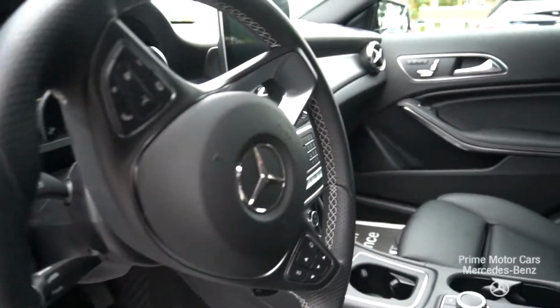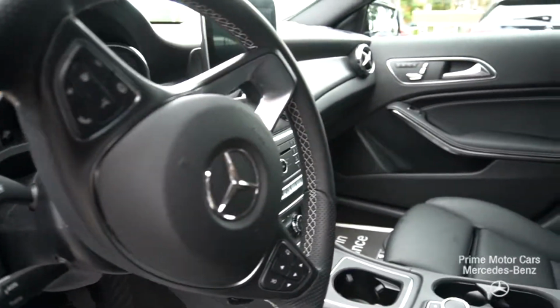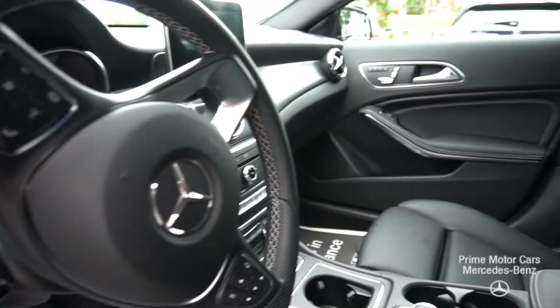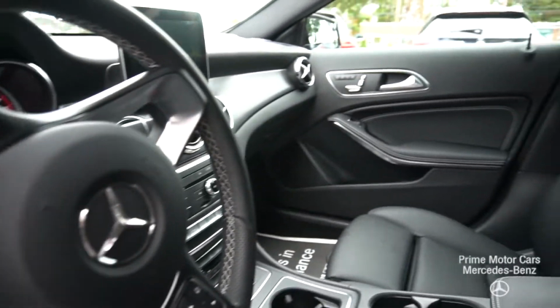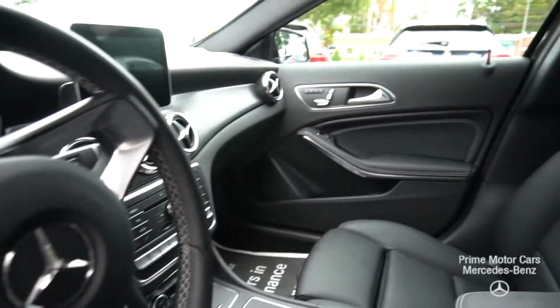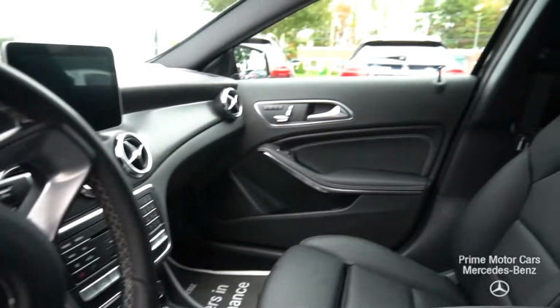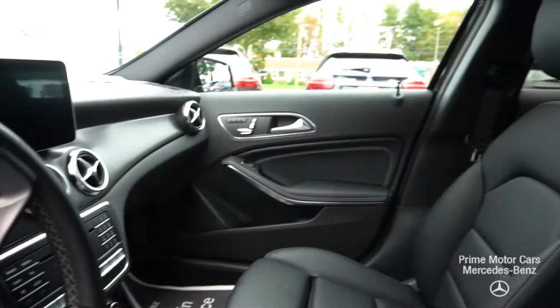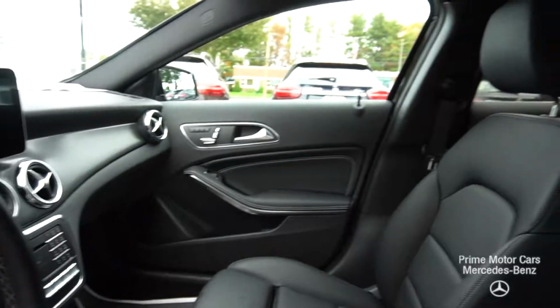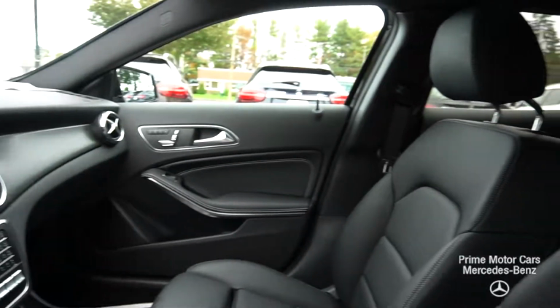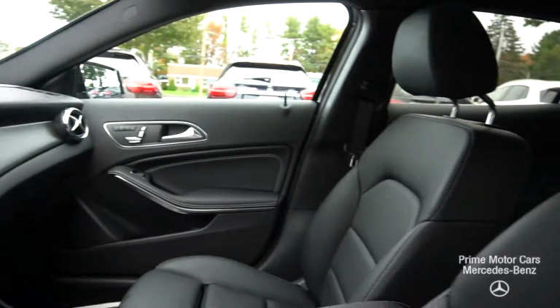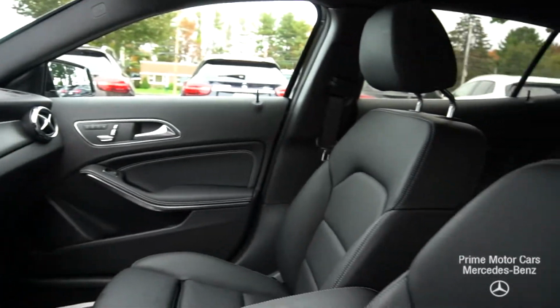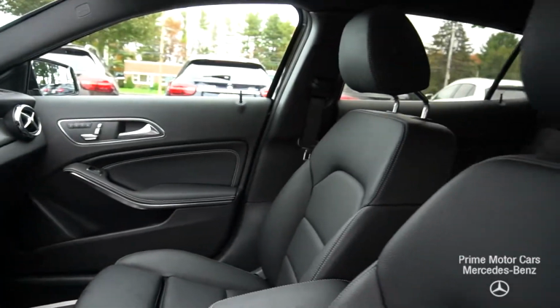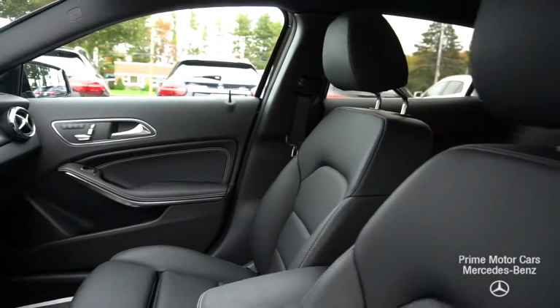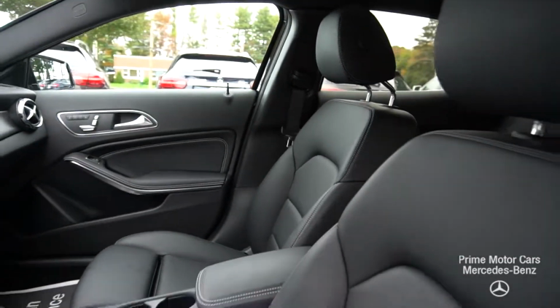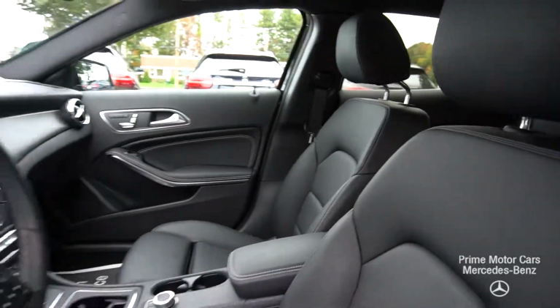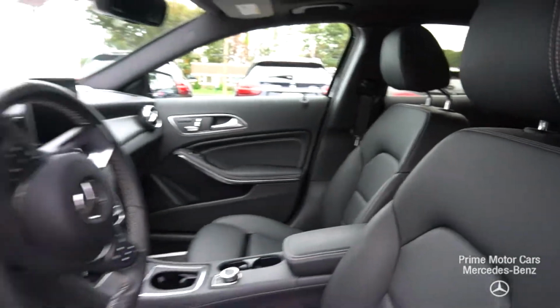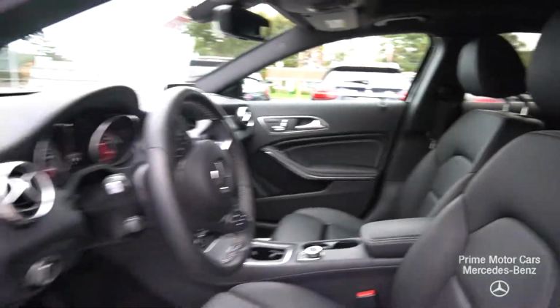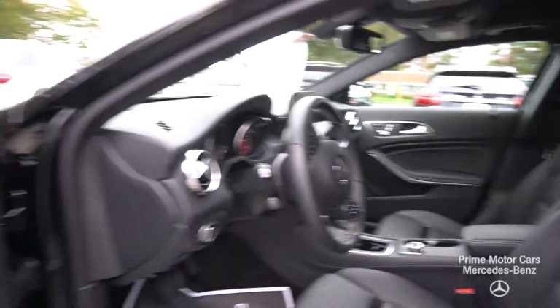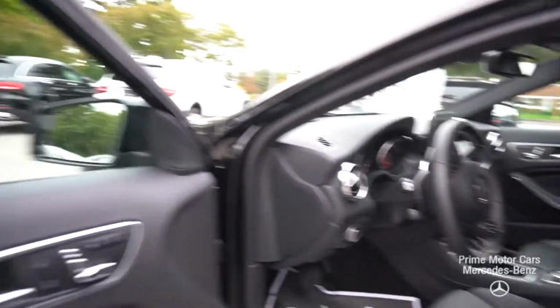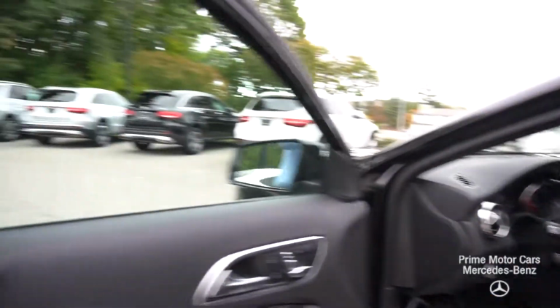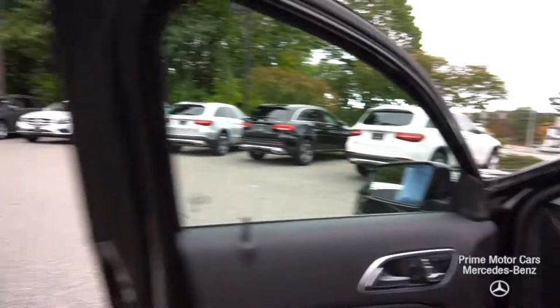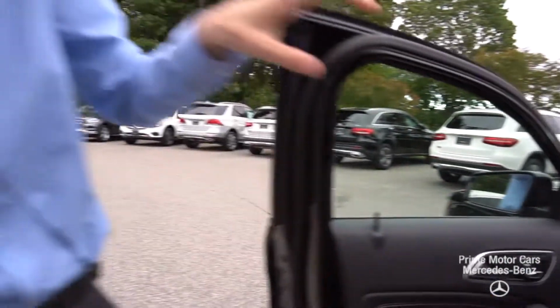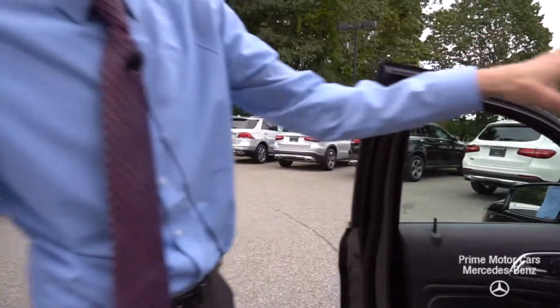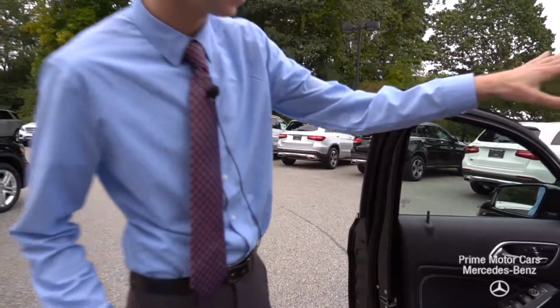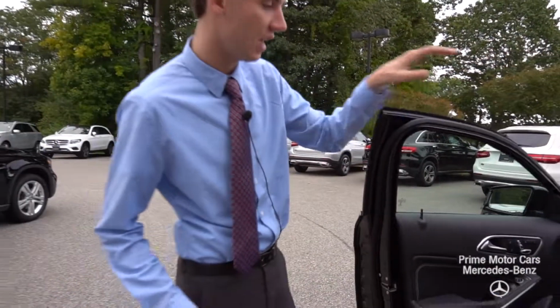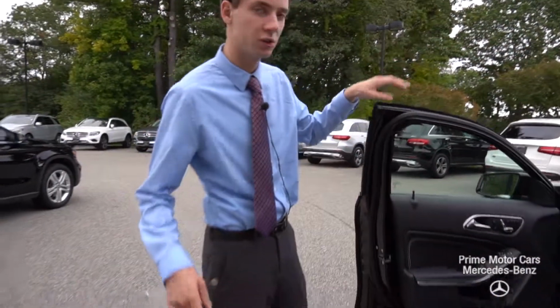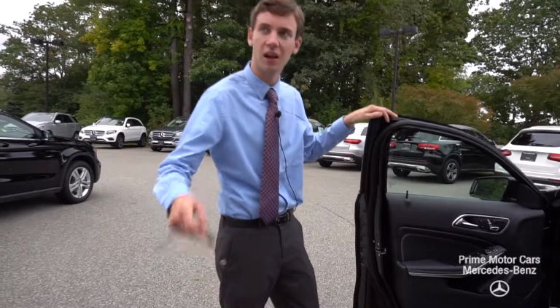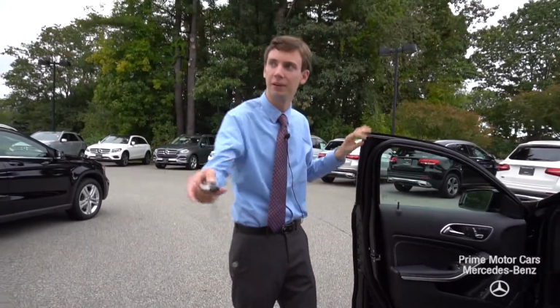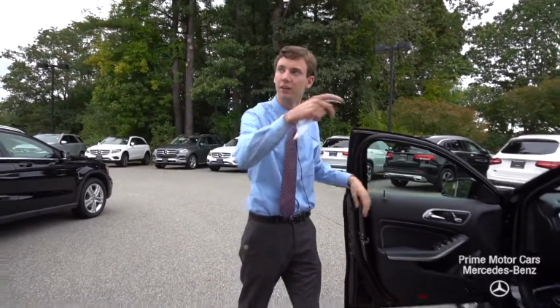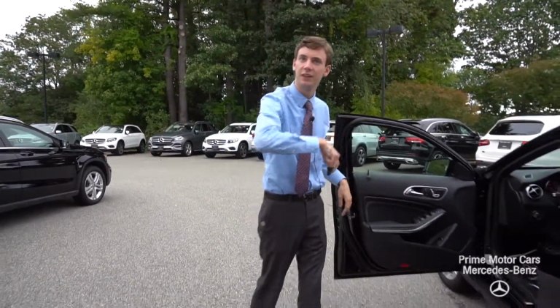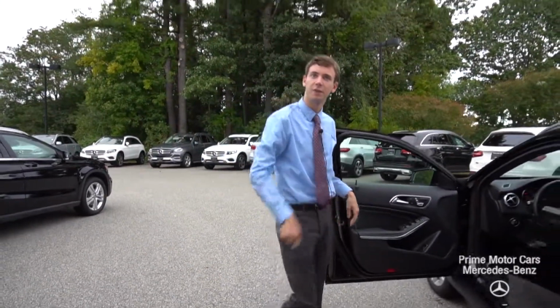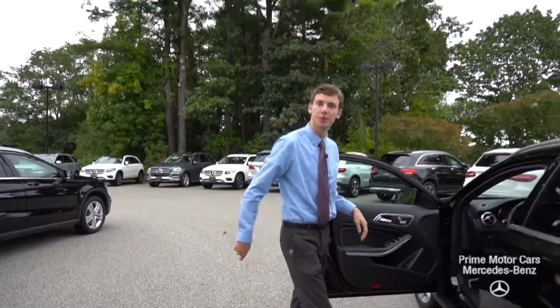We have our multimedia screen up front, wood grain across the front of the dash. Let's hop in and take it for a spin.